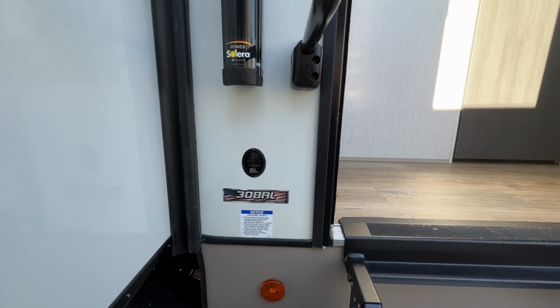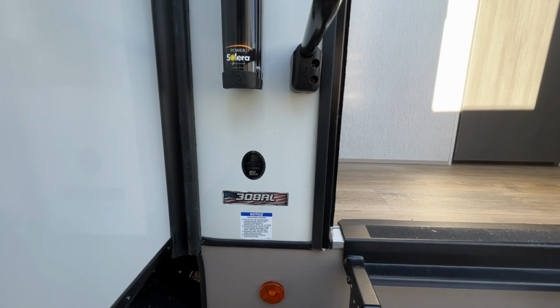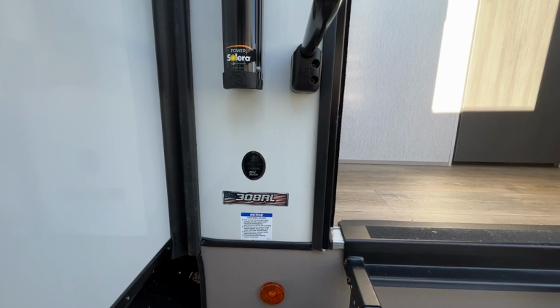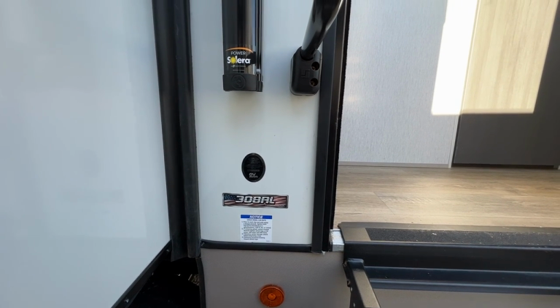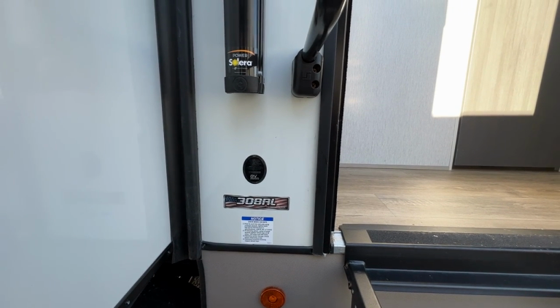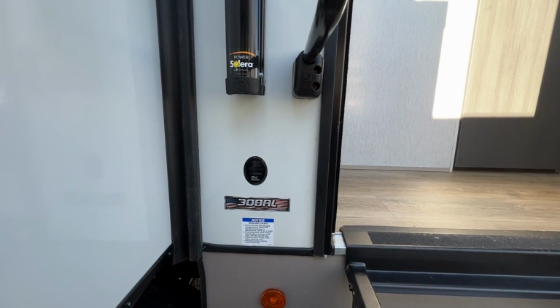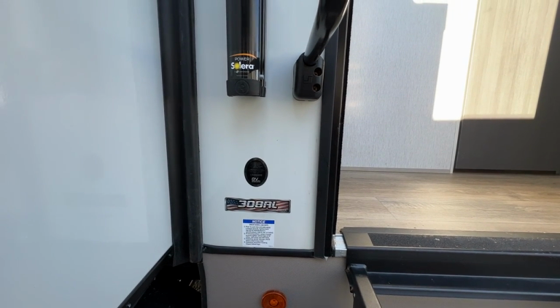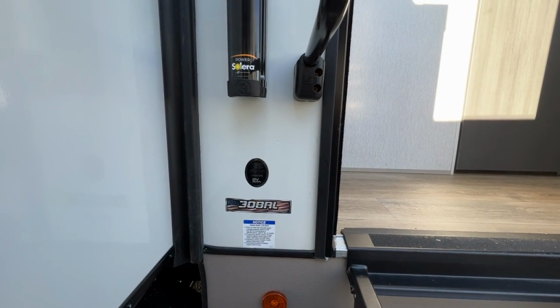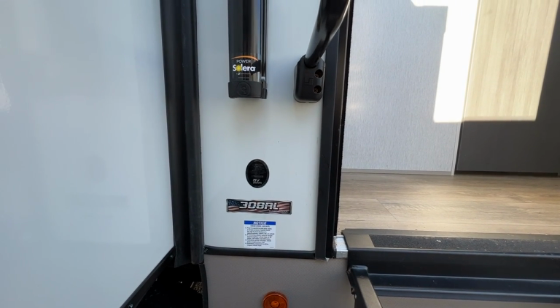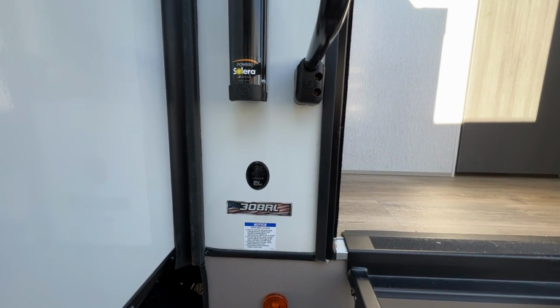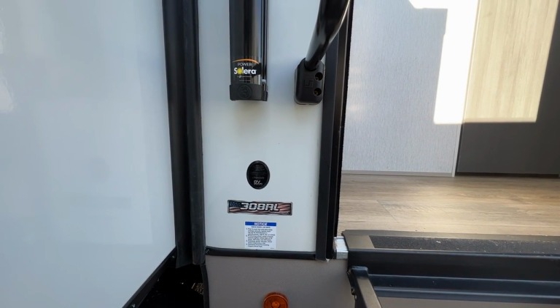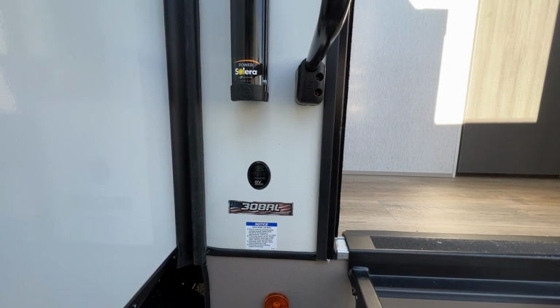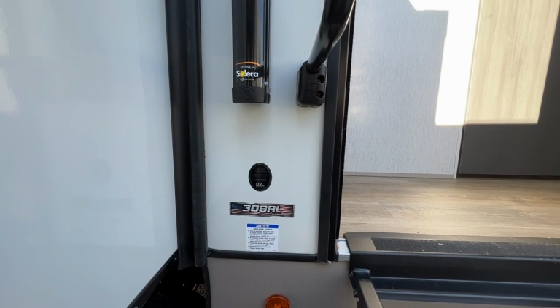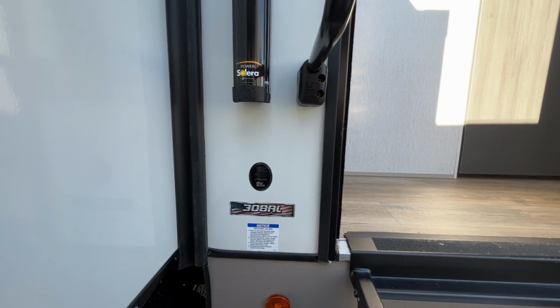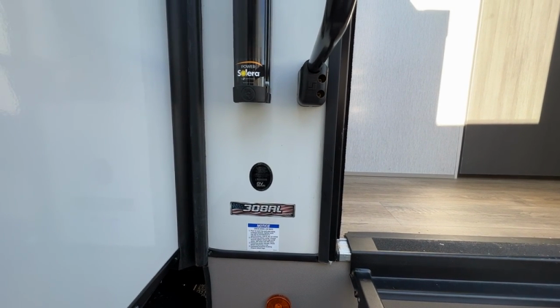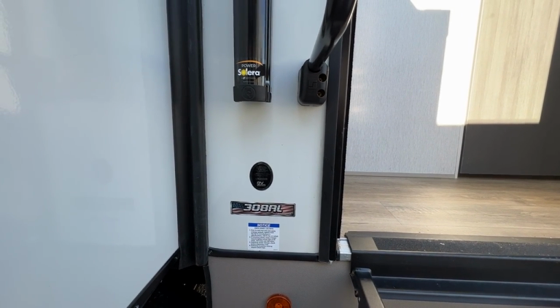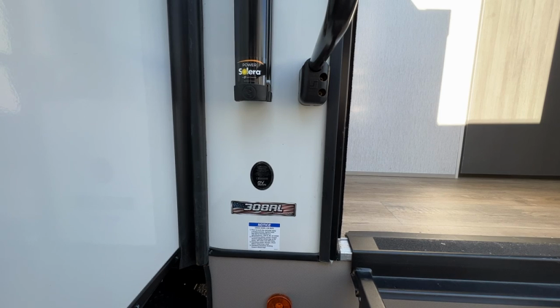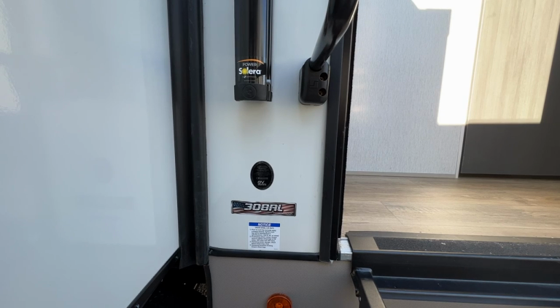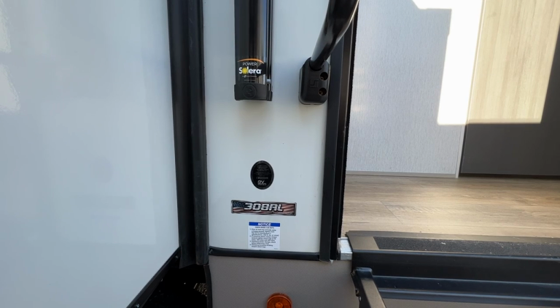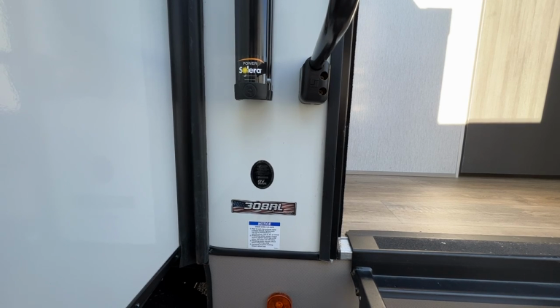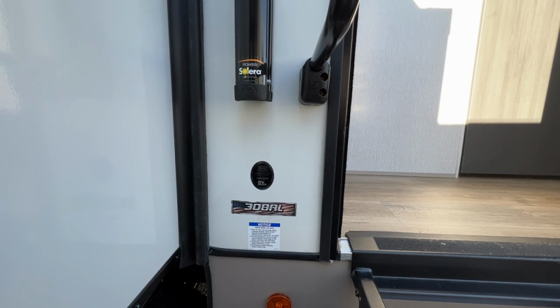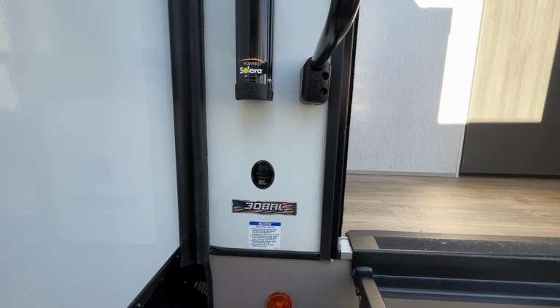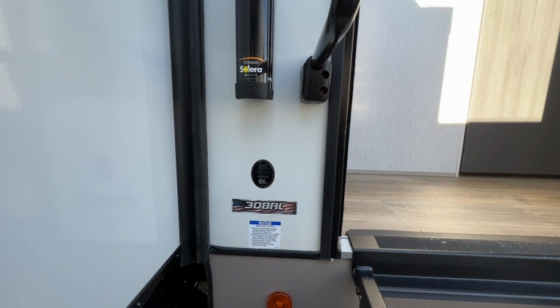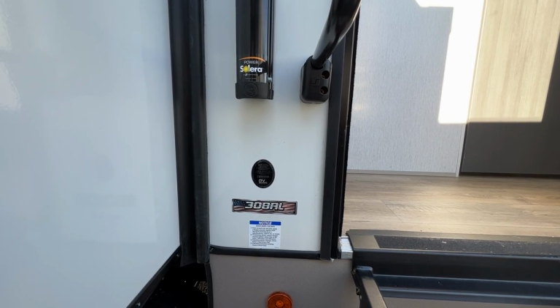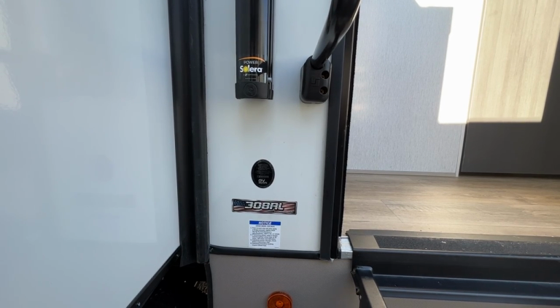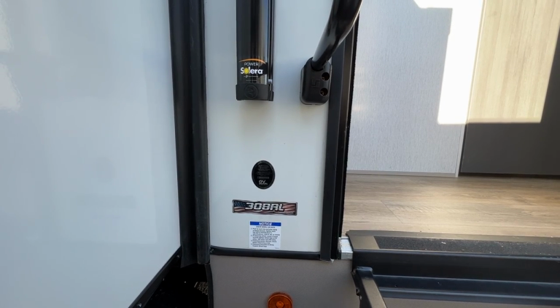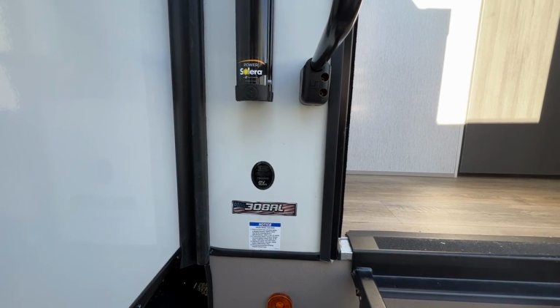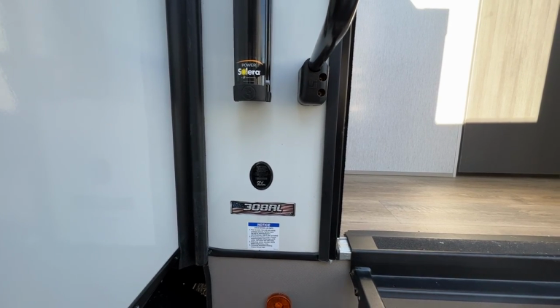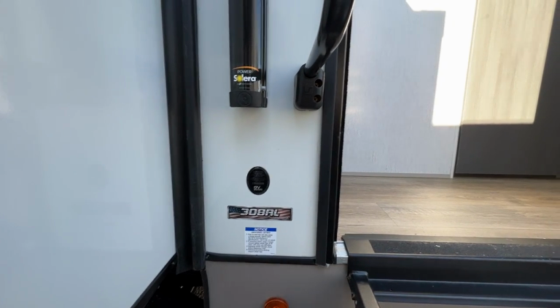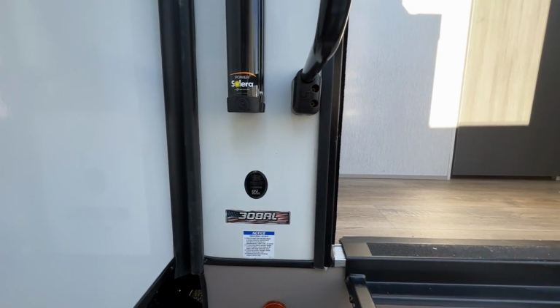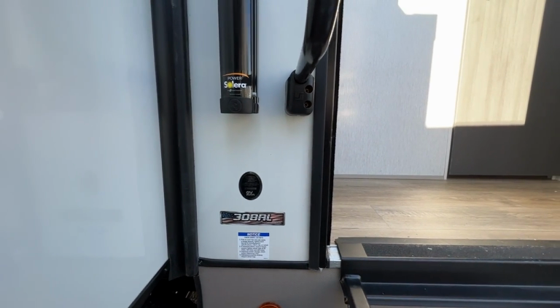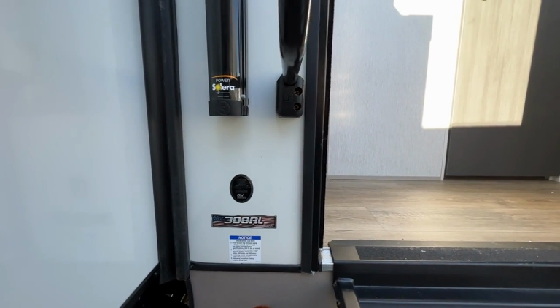Hi there! This is Patty at Parkland RV Center. I'm going to show you the 2023 Forest River Salem Hemisphere 308 RL. Let's go in and take a look around.